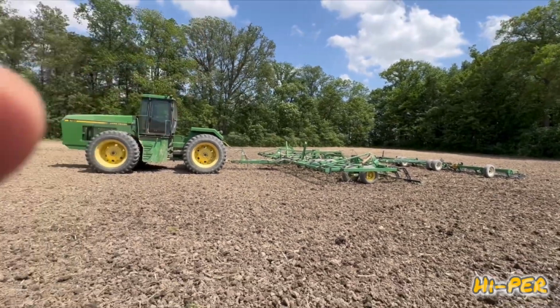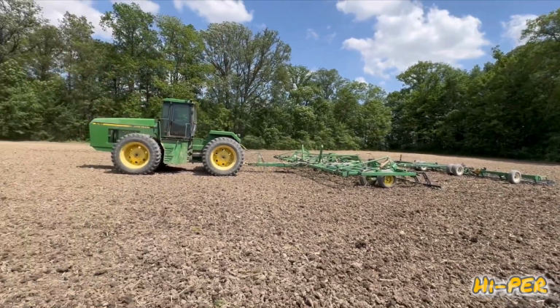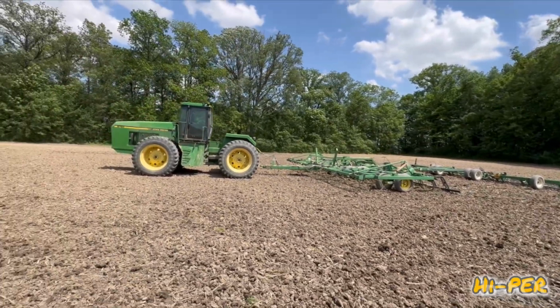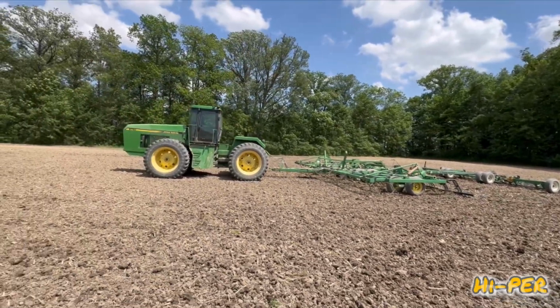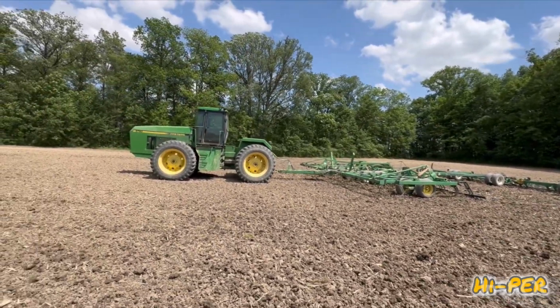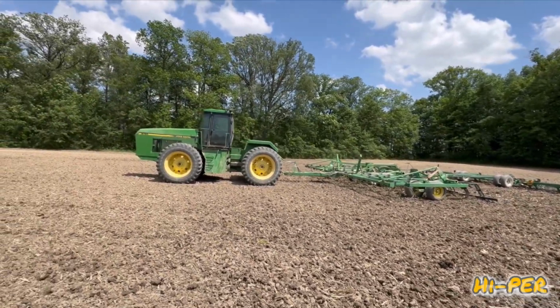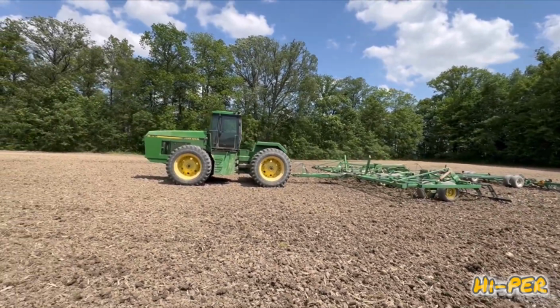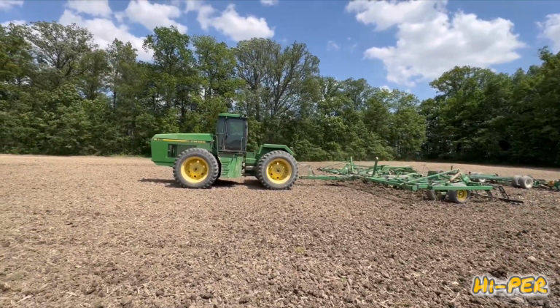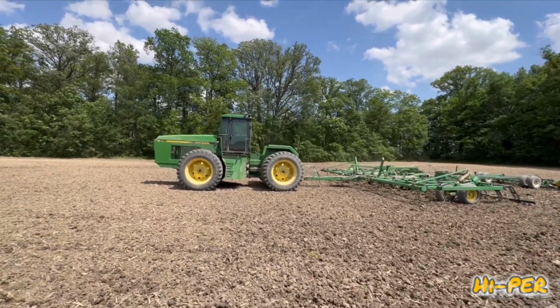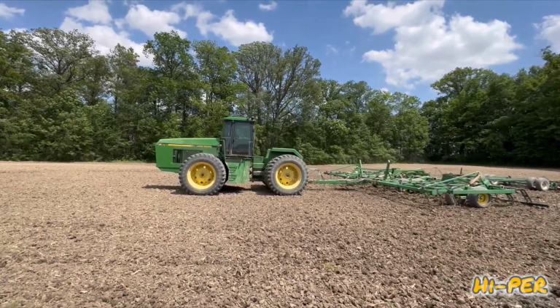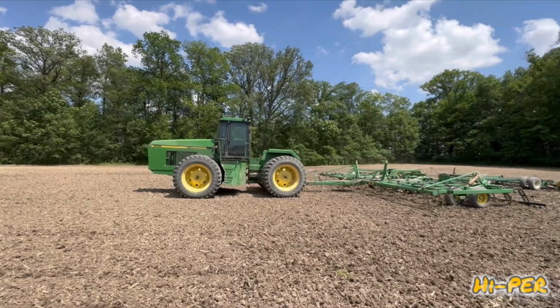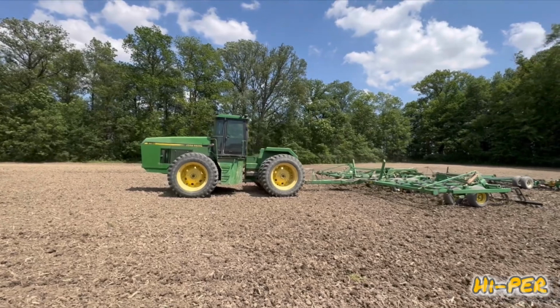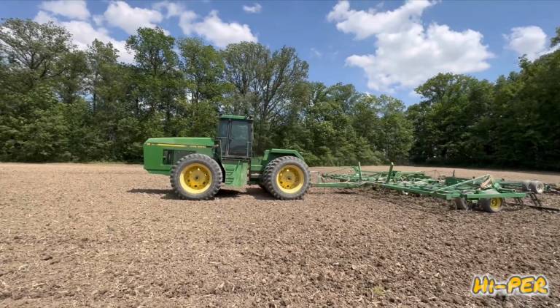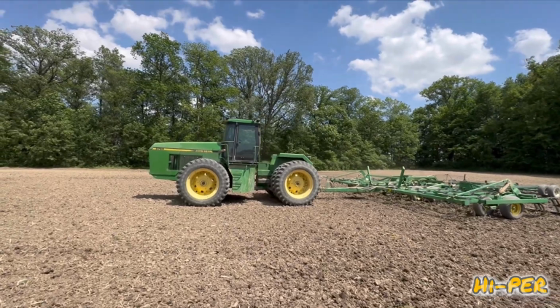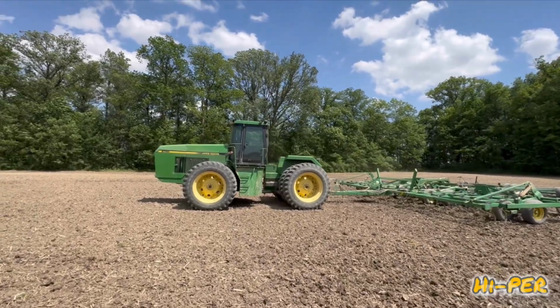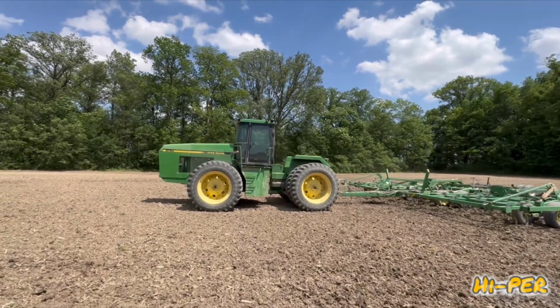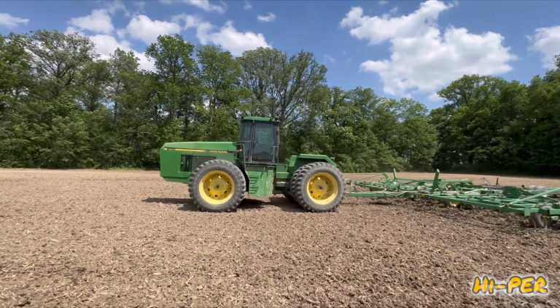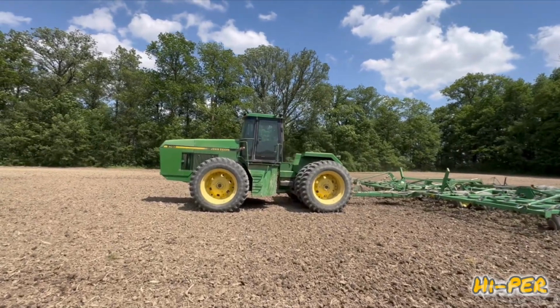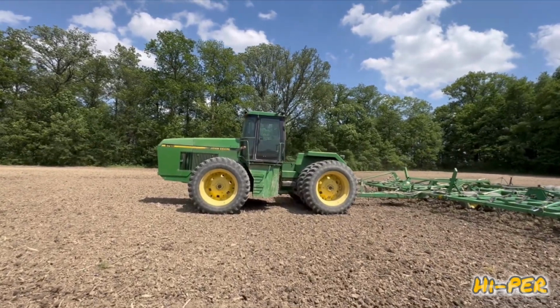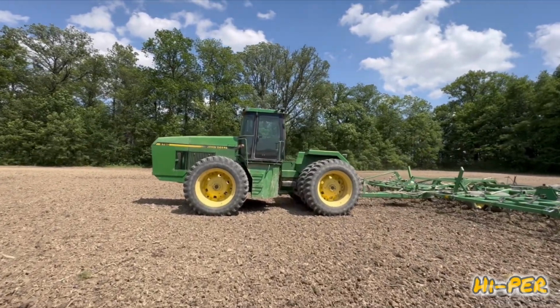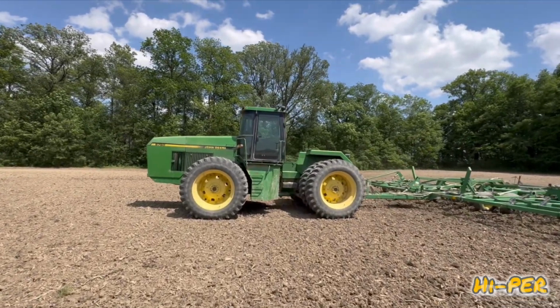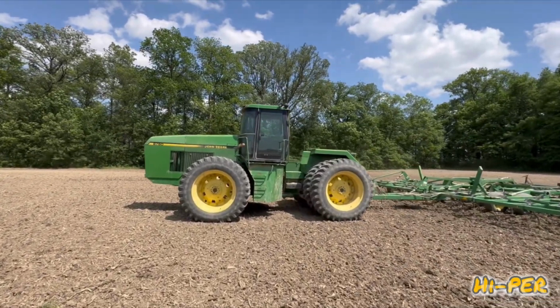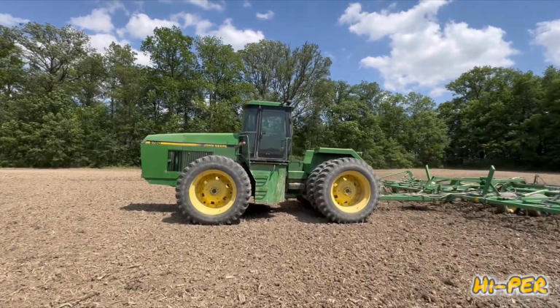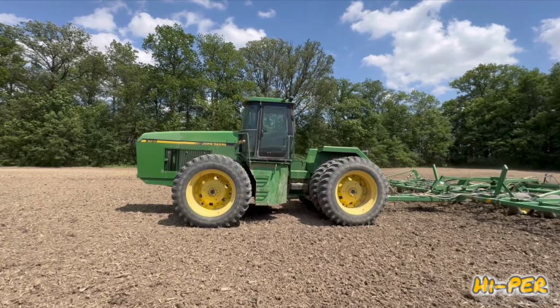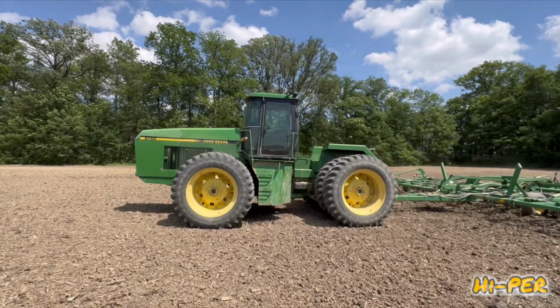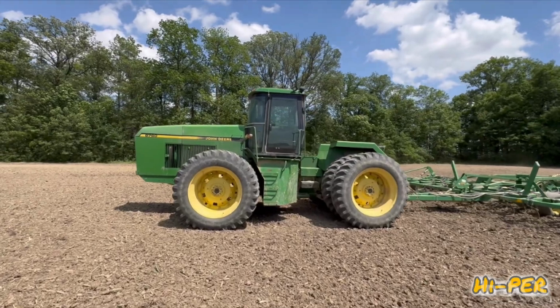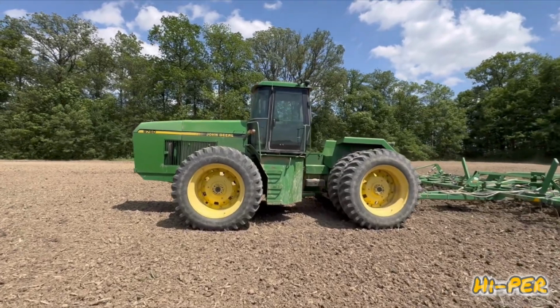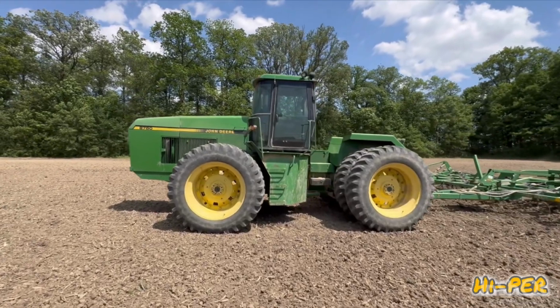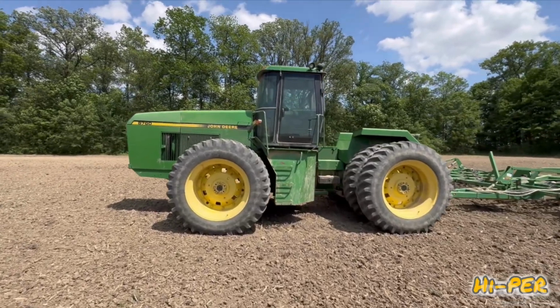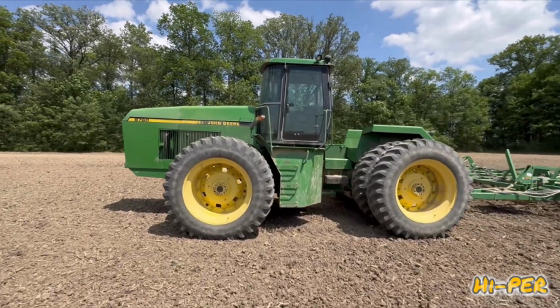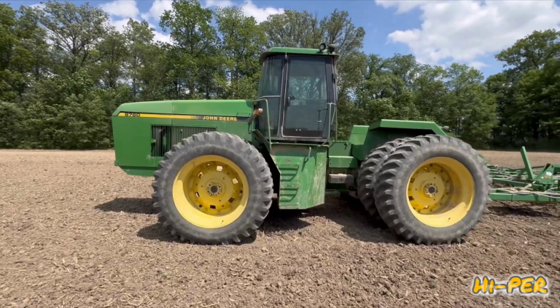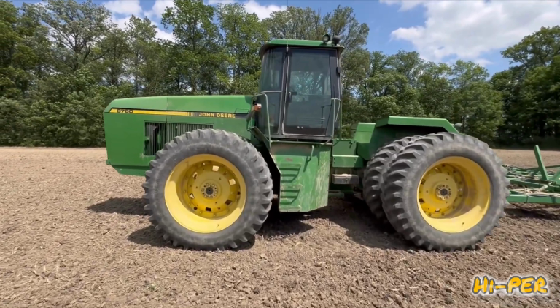So get ready to go for a ride. We'll climb up in — sorry about the wind — we'll climb up in and get out of this wind and go for a ride in this big tractor.